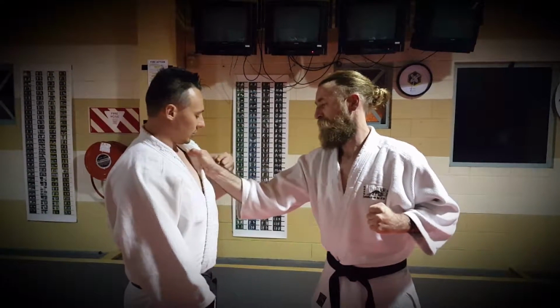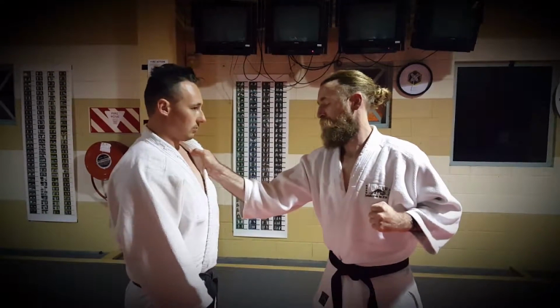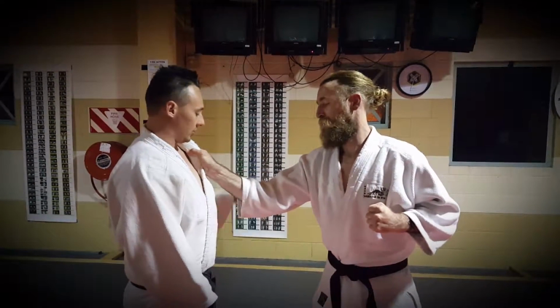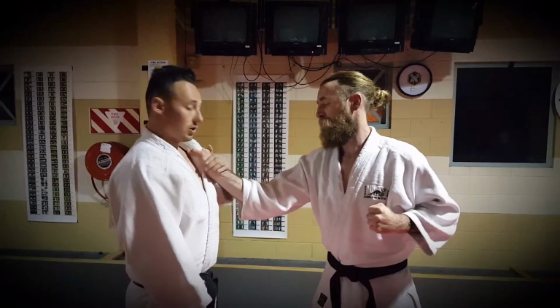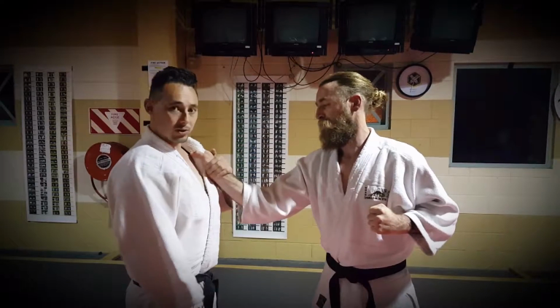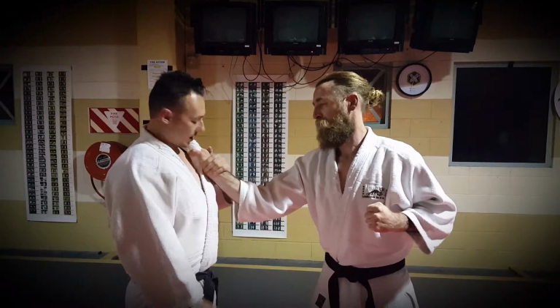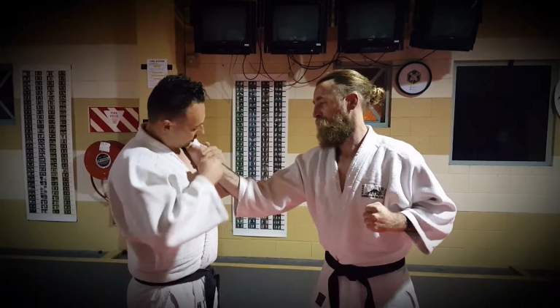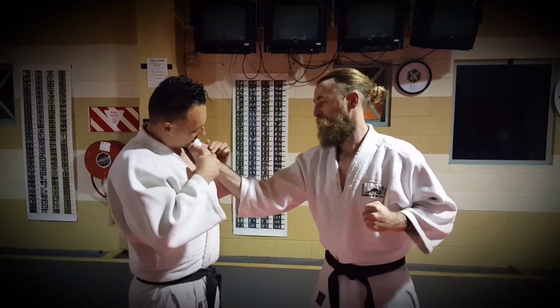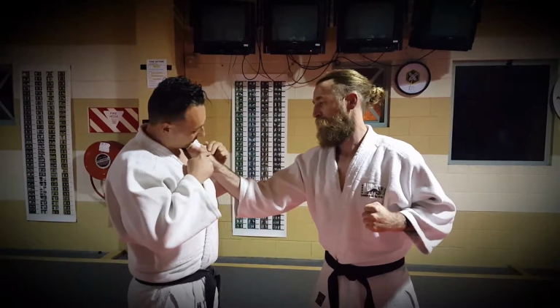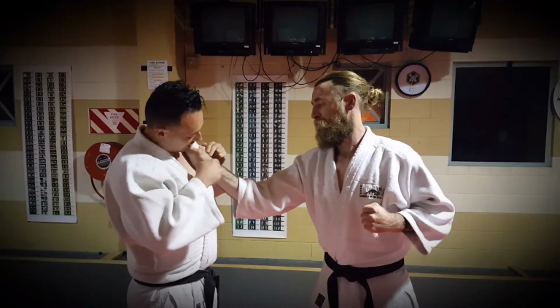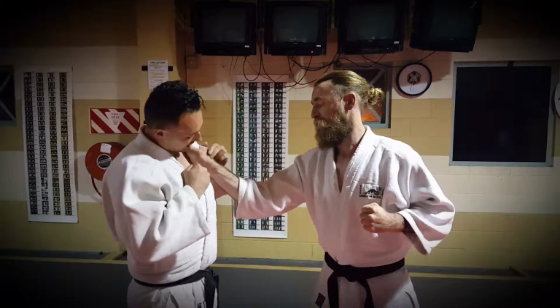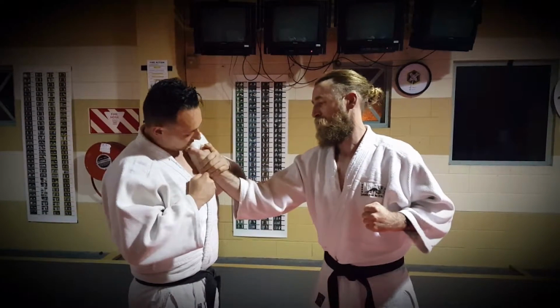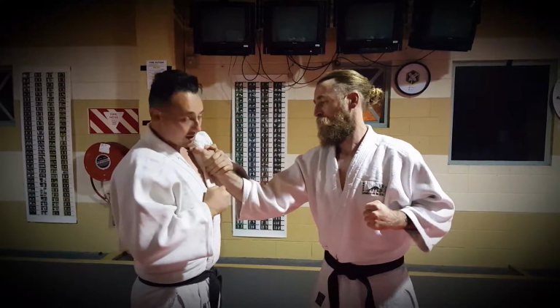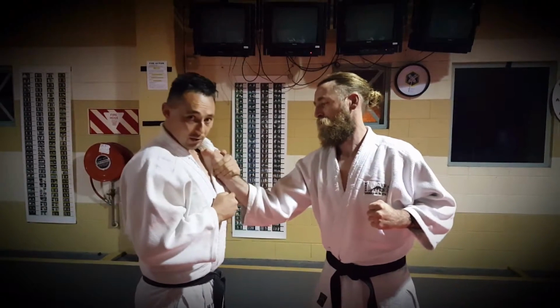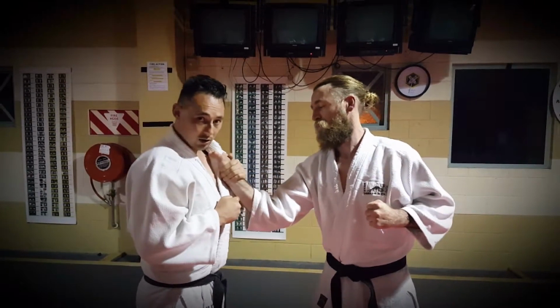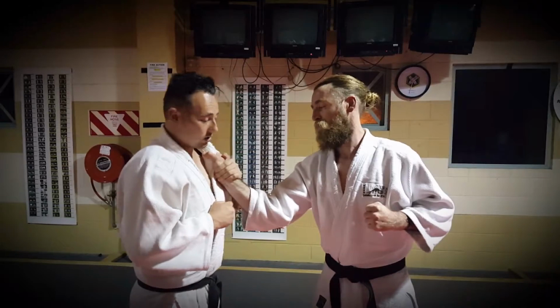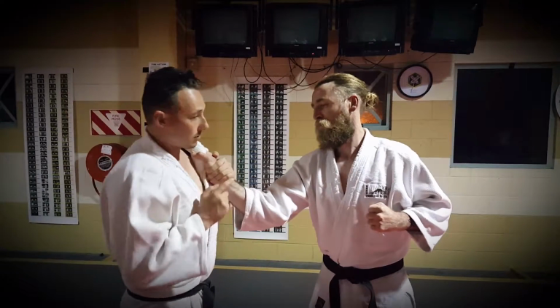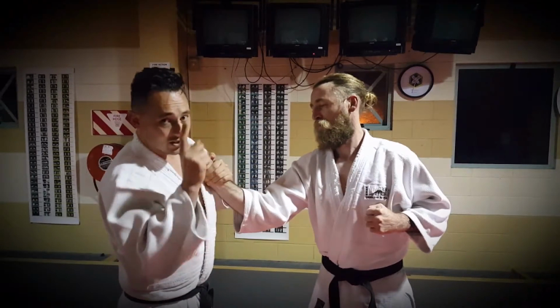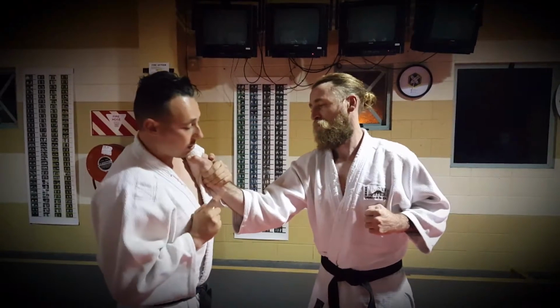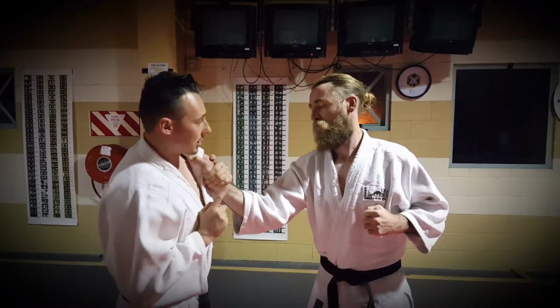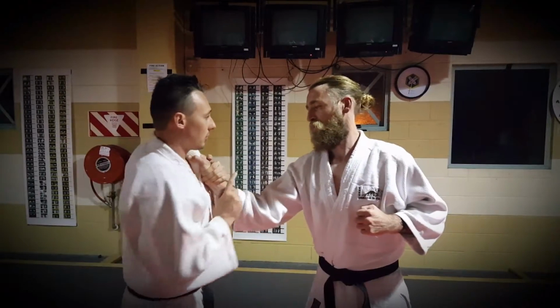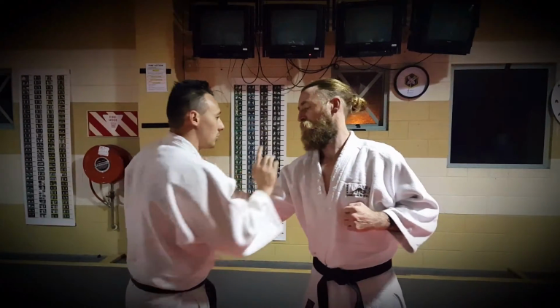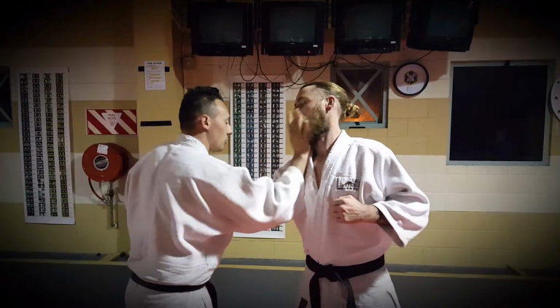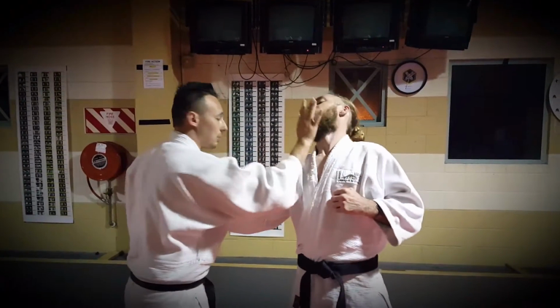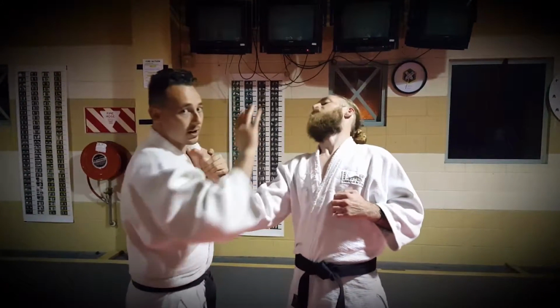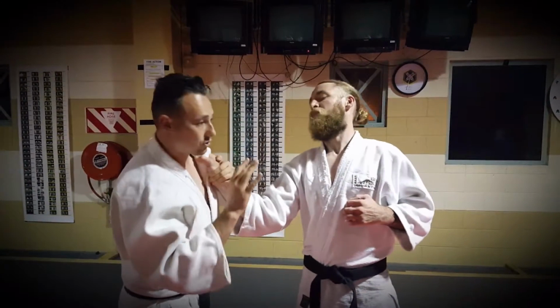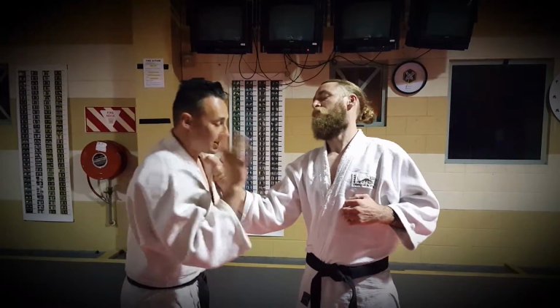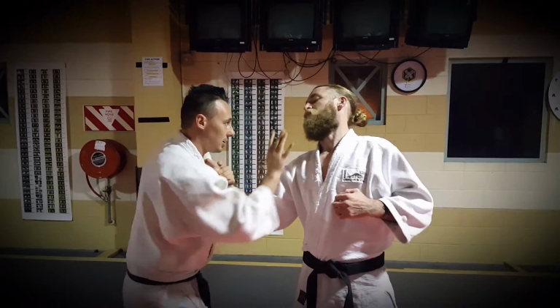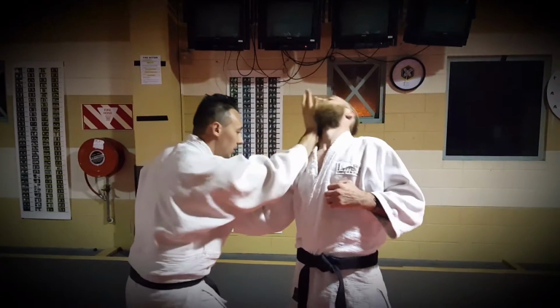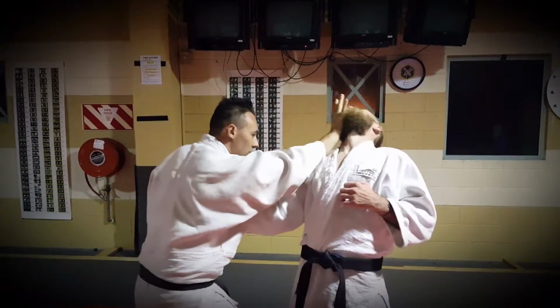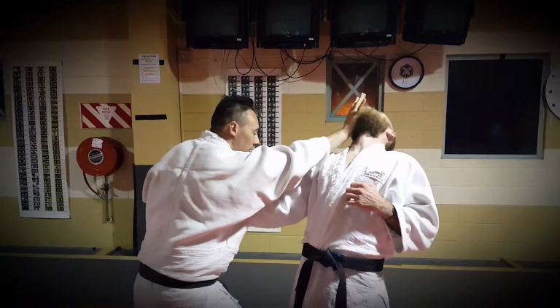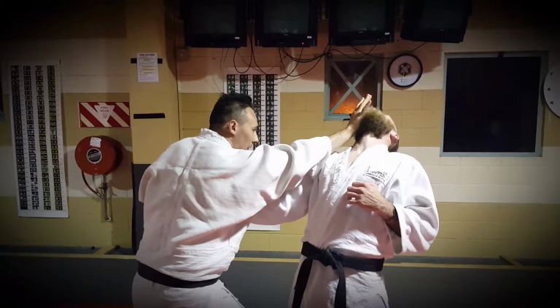Secure the wrist. Place your hand directly onto the wrist. Keep it in close. From this, we're going to come through — strike the palm of your hands. You strike, step in, pushing the body away.